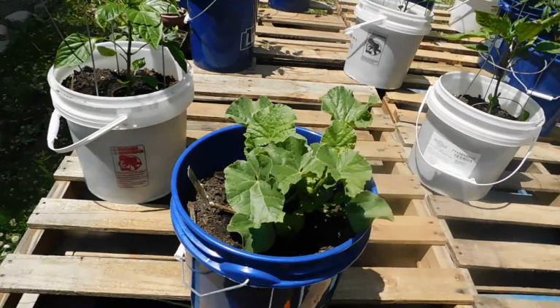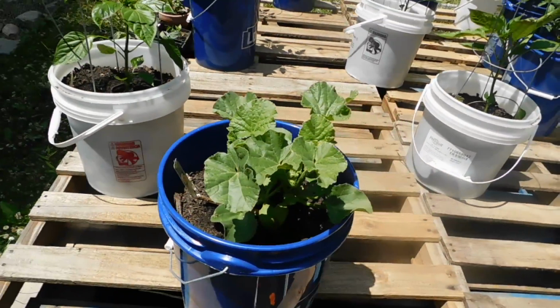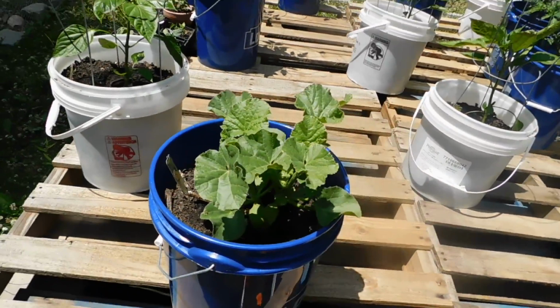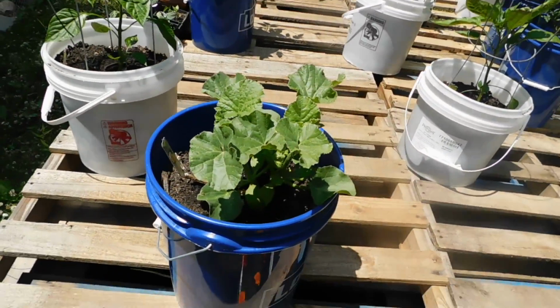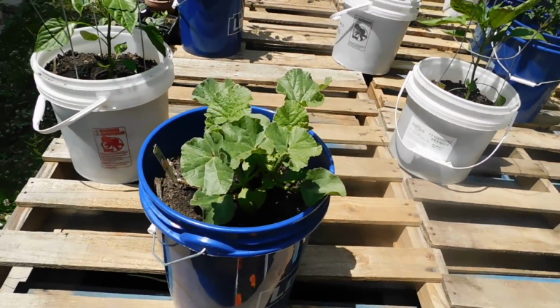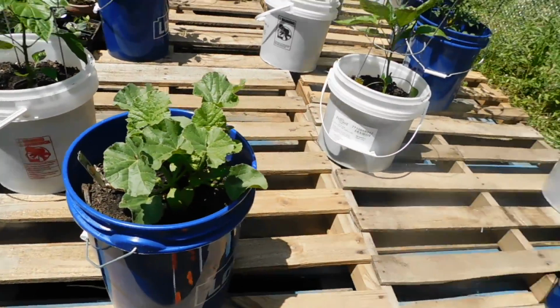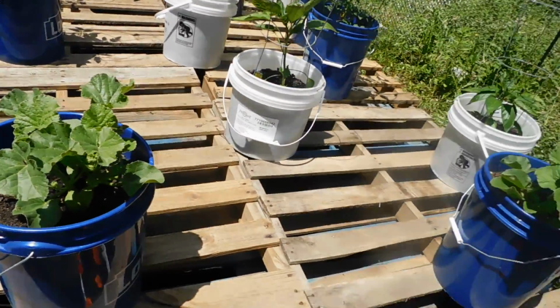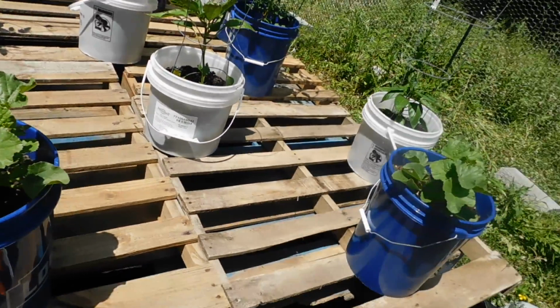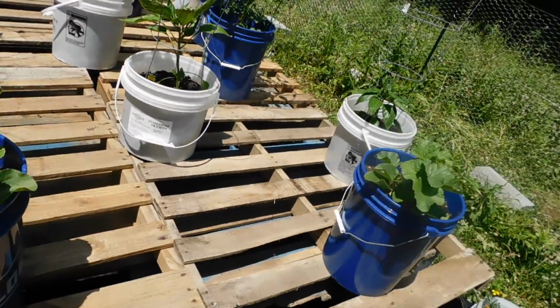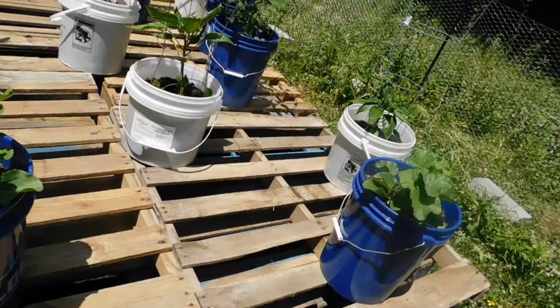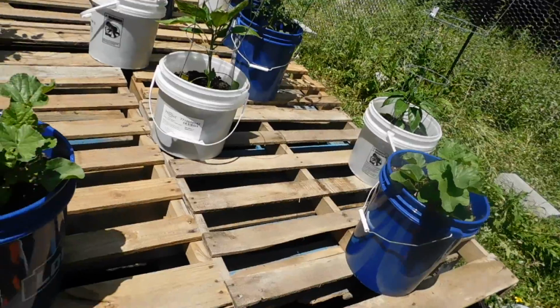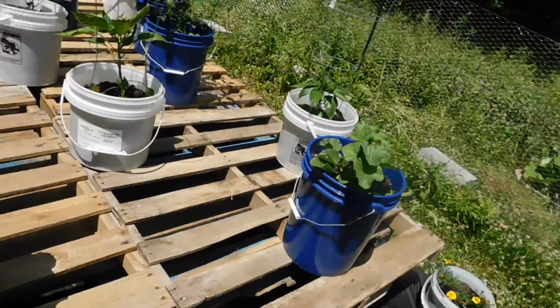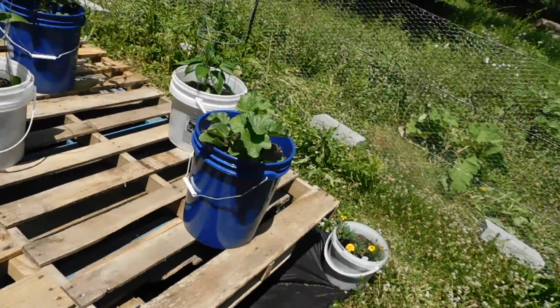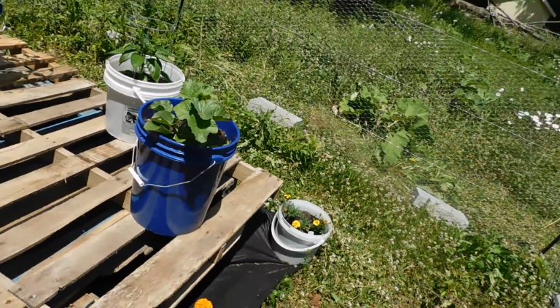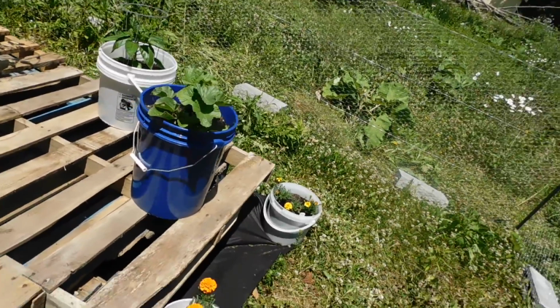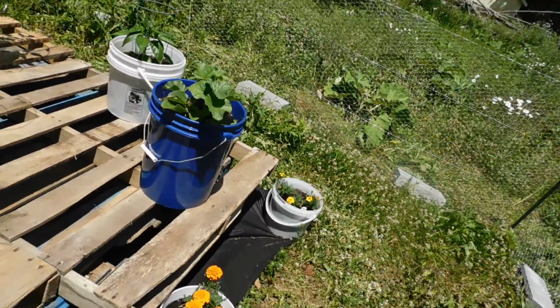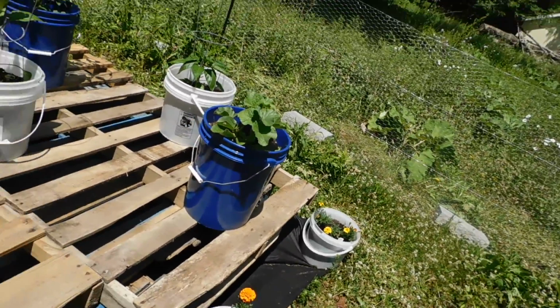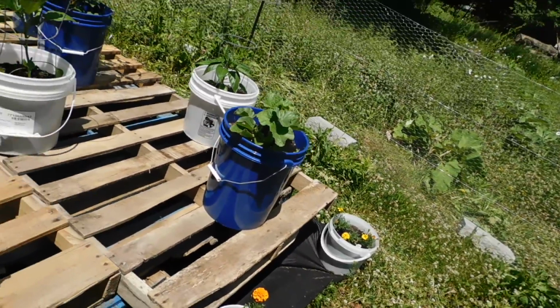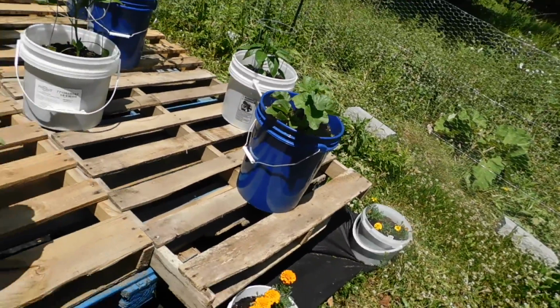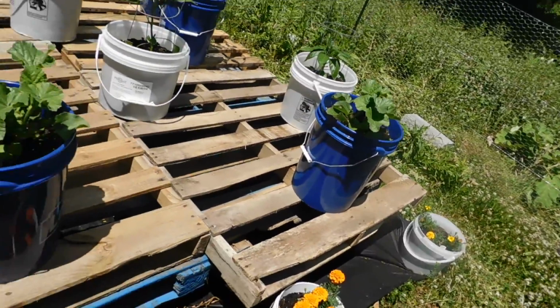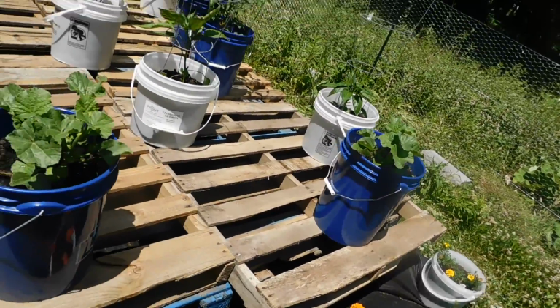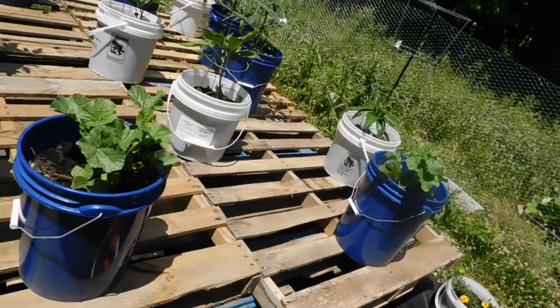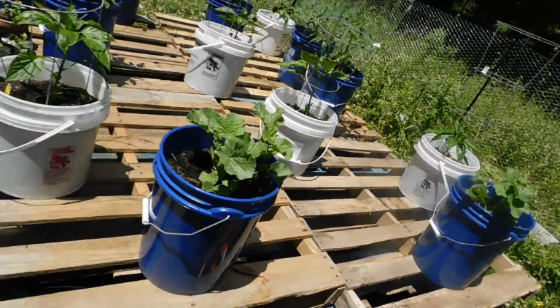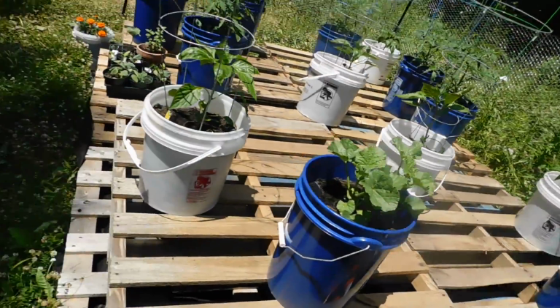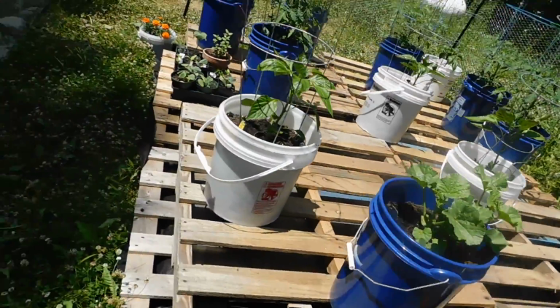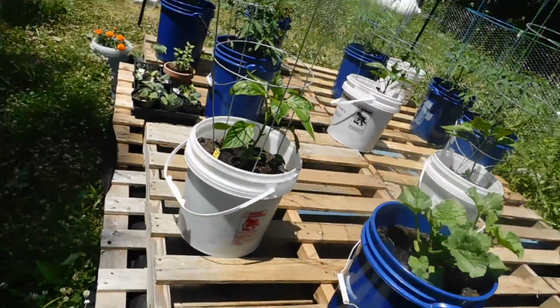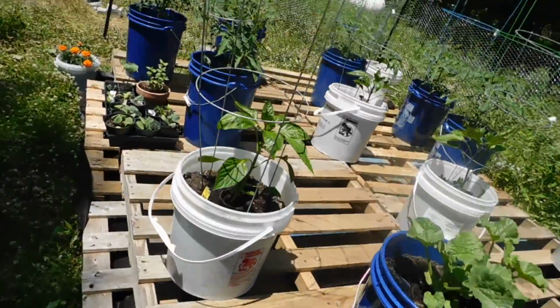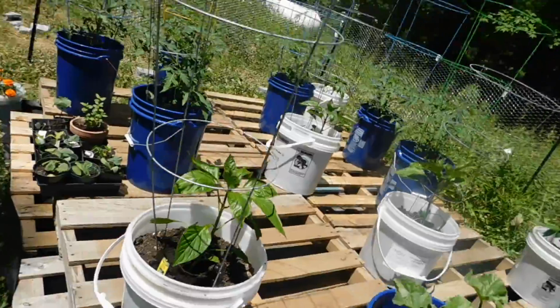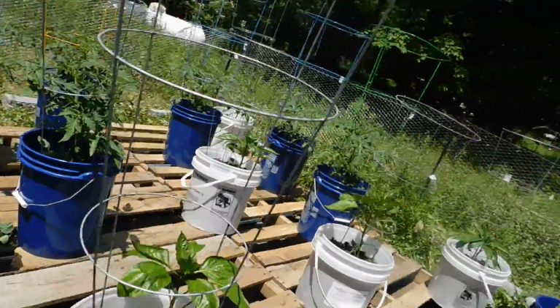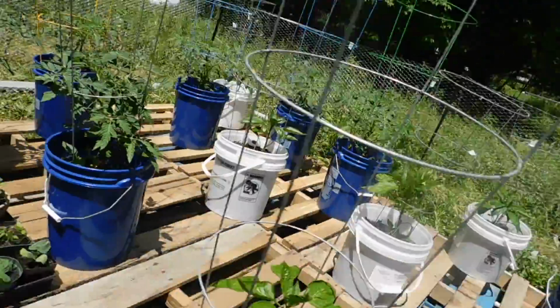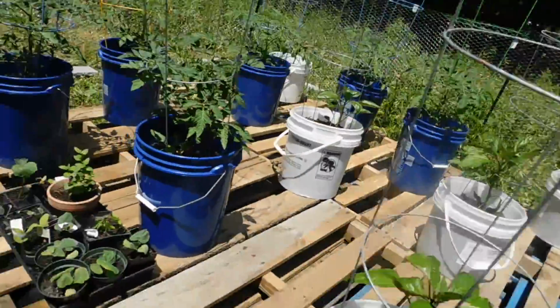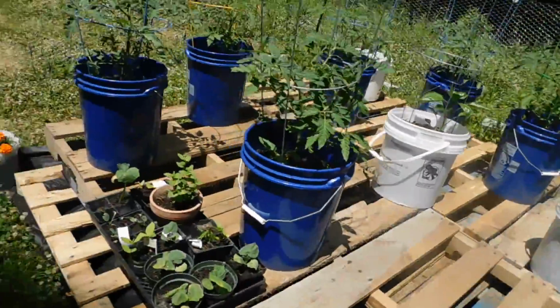I'm going to have that set up so they can climb up the fencing, and that's why I opened up the fence. I'll put those right on the ground so they can climb right up.